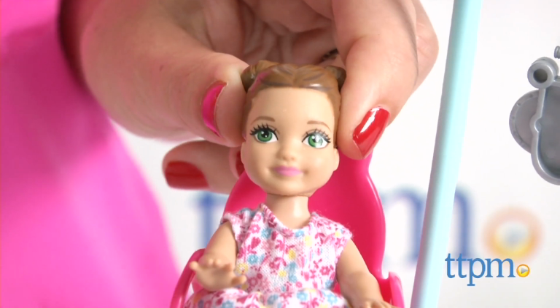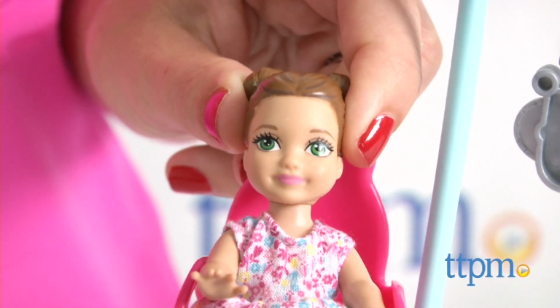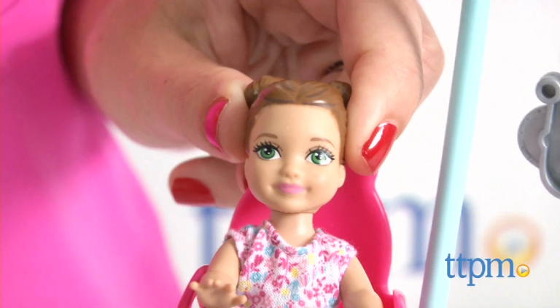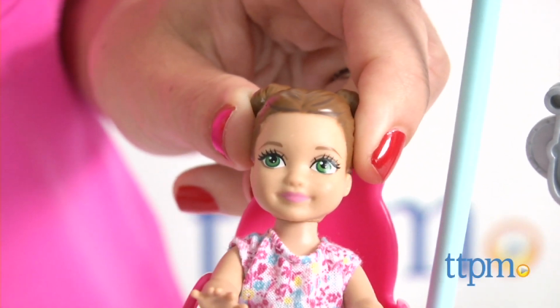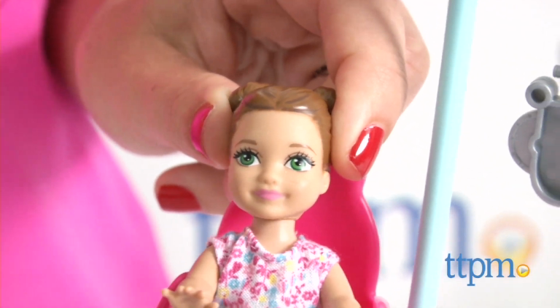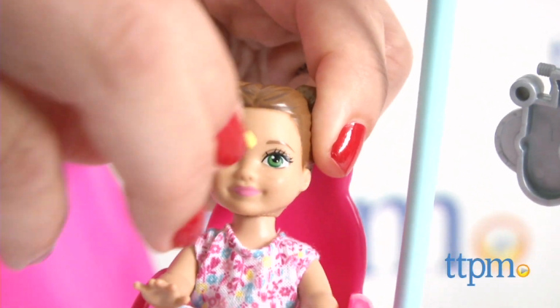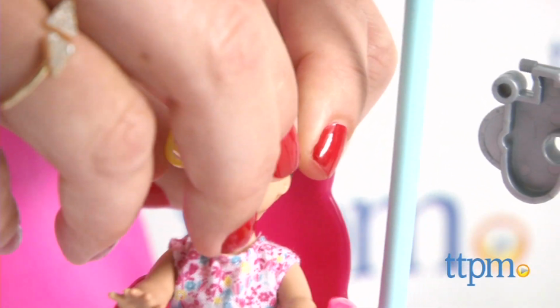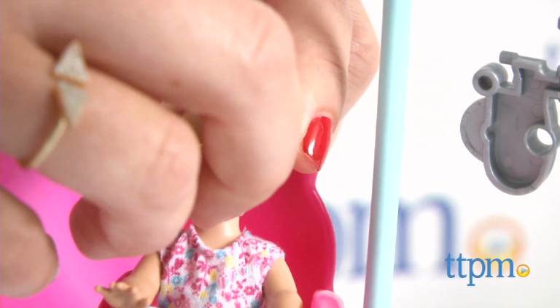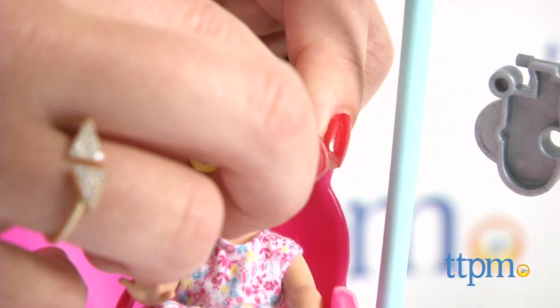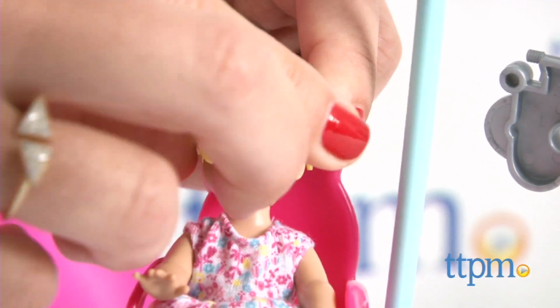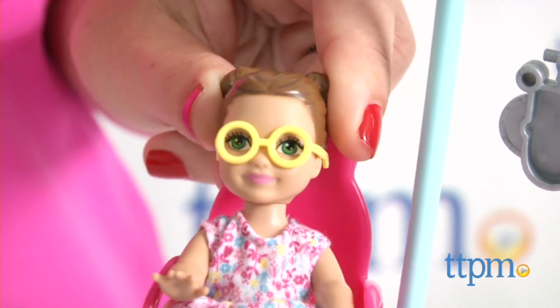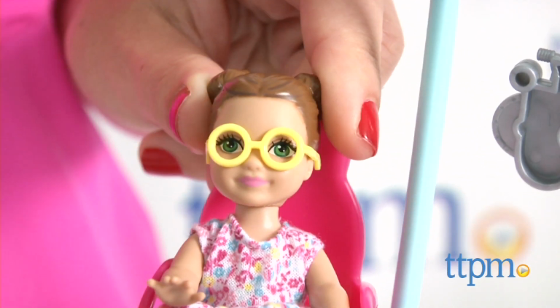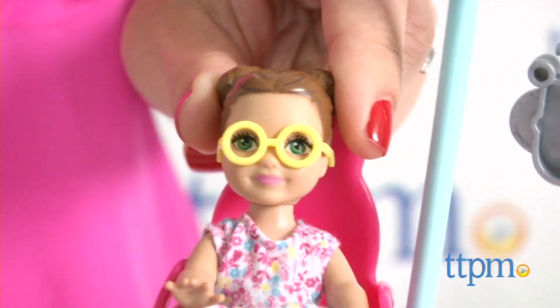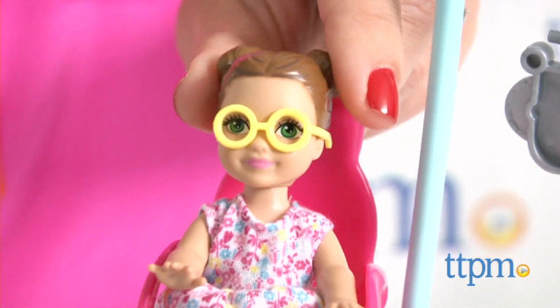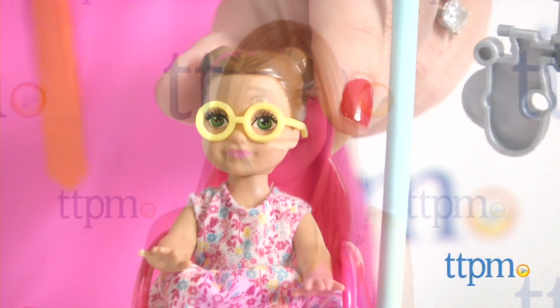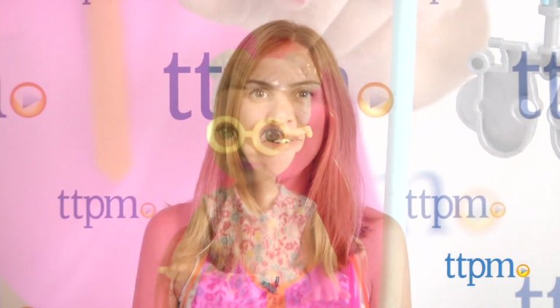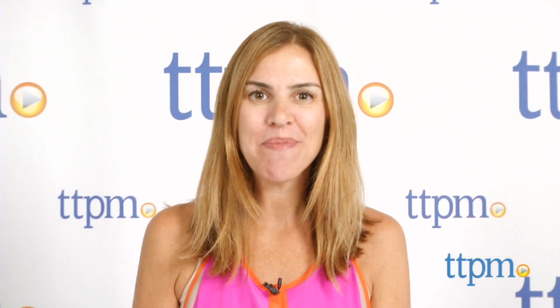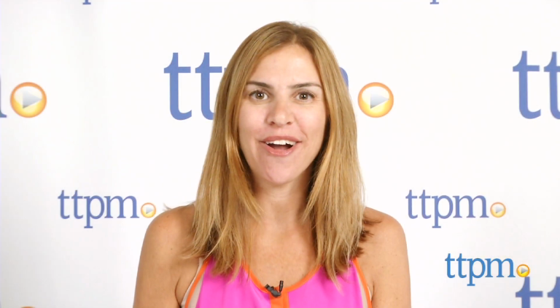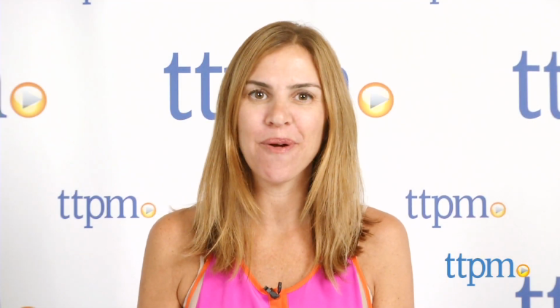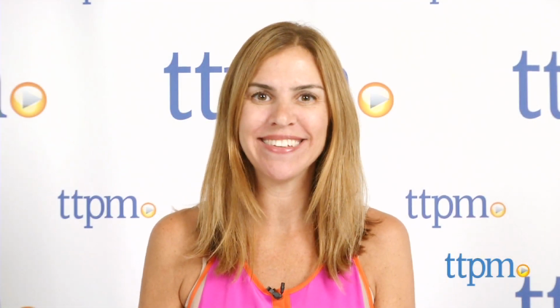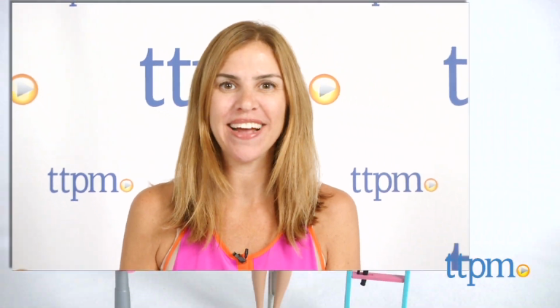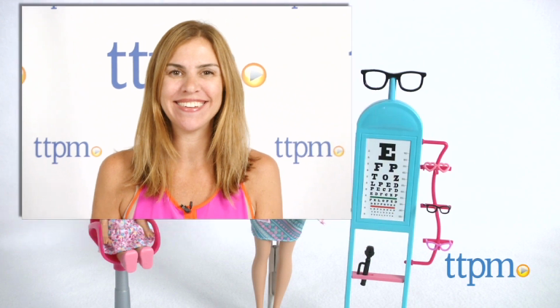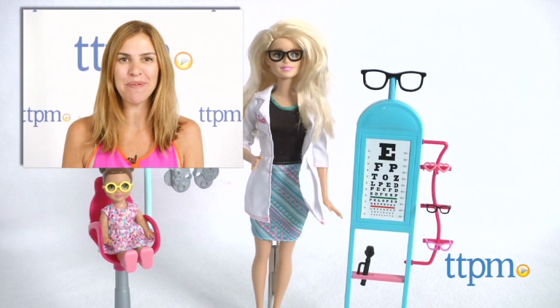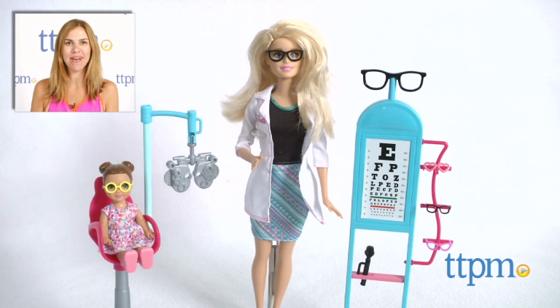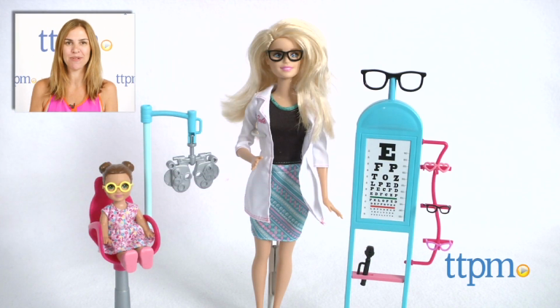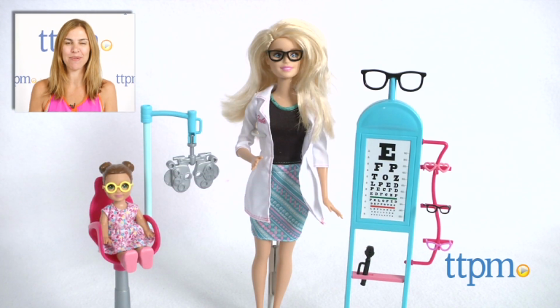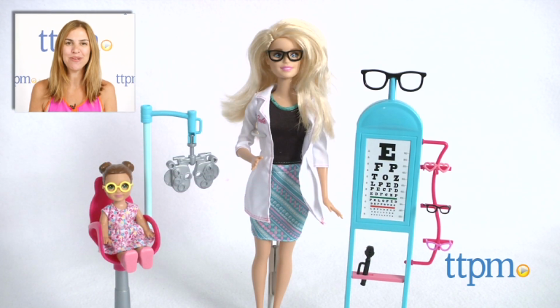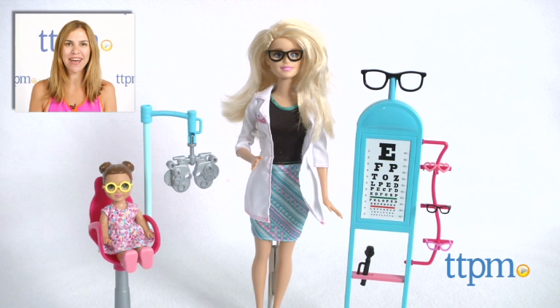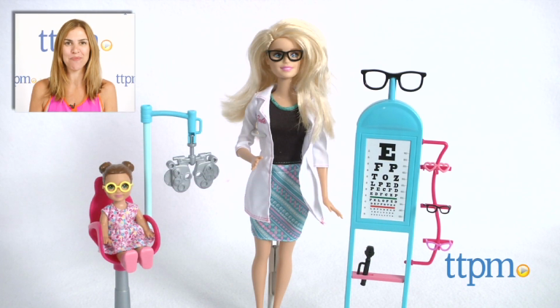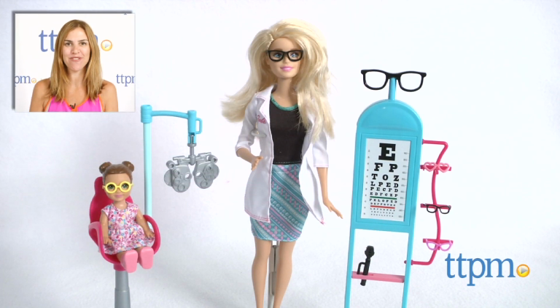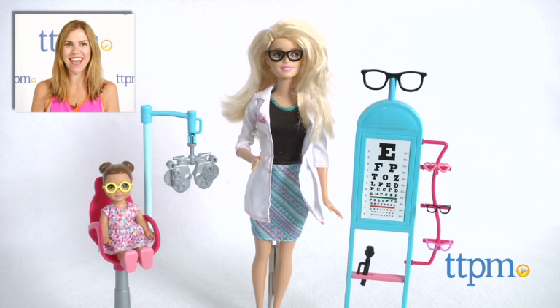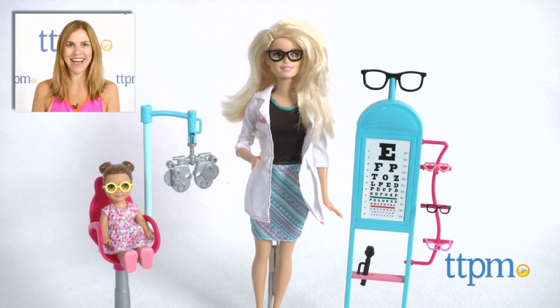Additional Barbie careers play sets are available, including a teacher, vet, and twin babysitter. For where to buy and current prices, find us at TTPM and subscribe to our YouTube channel for more reviews every day.